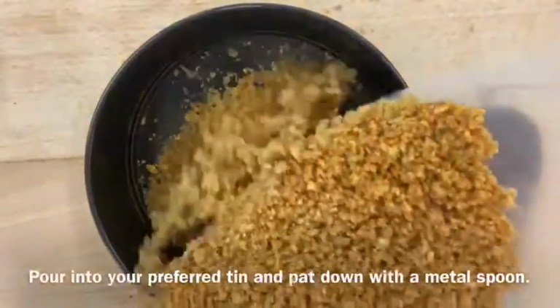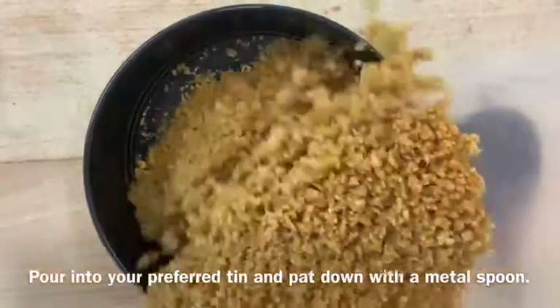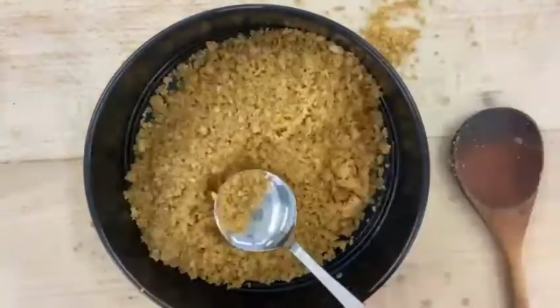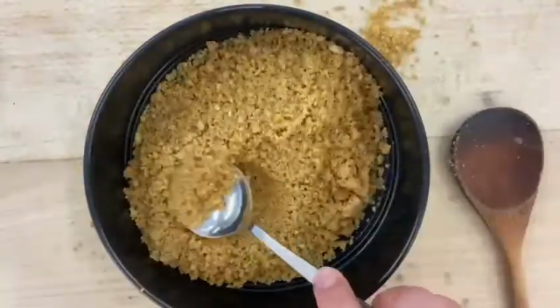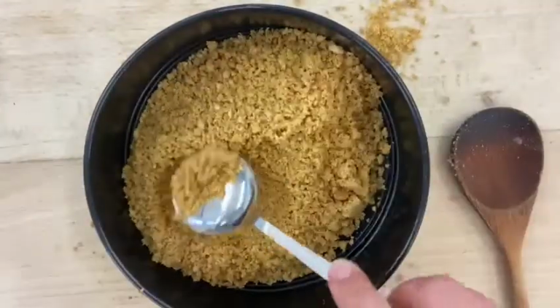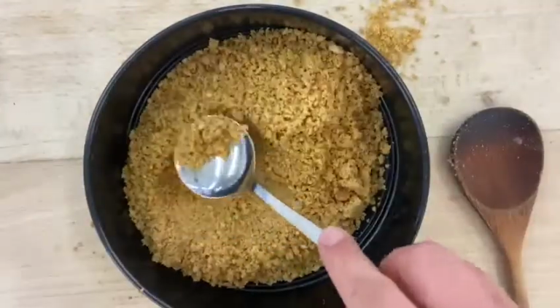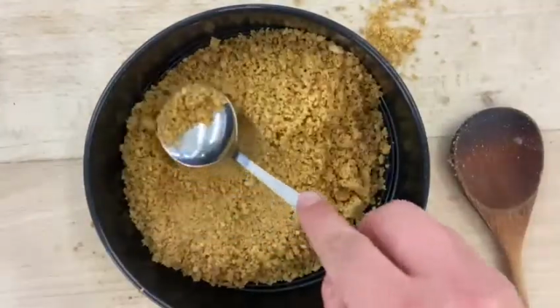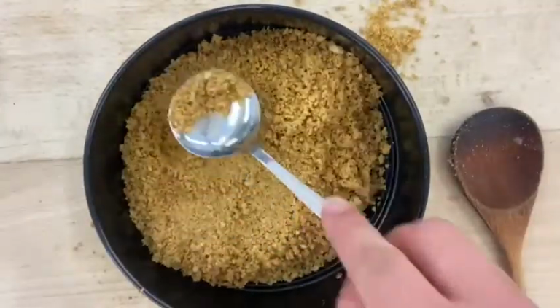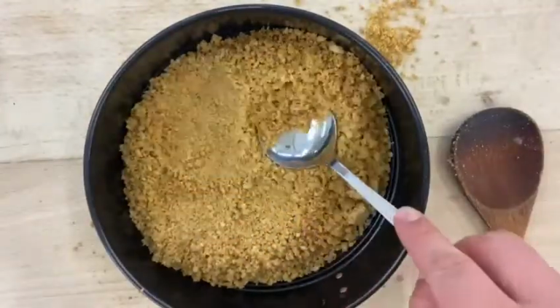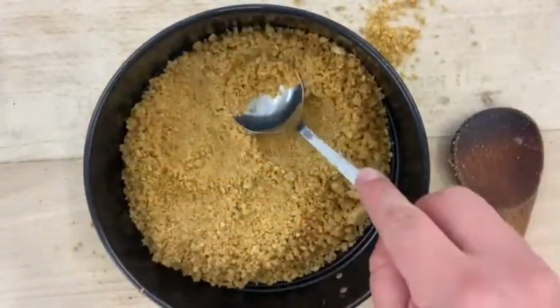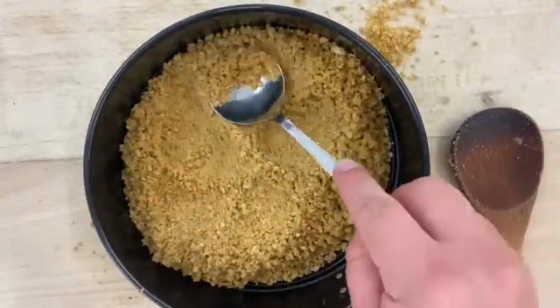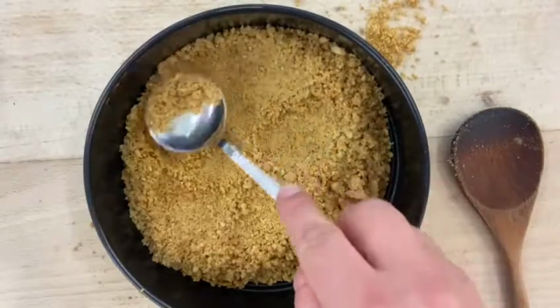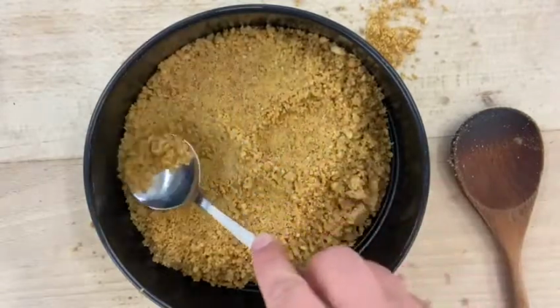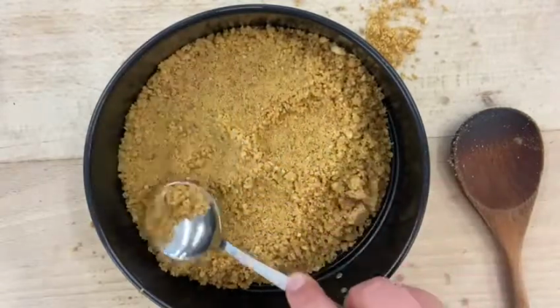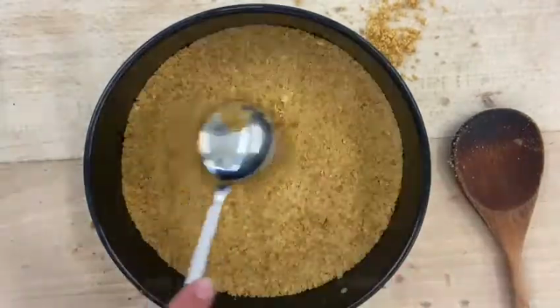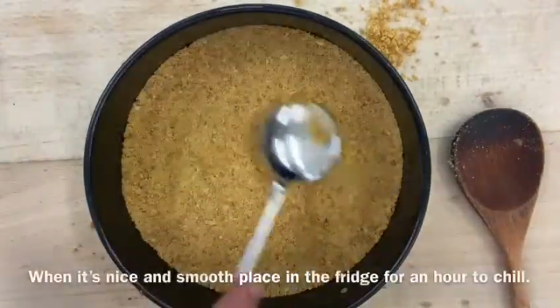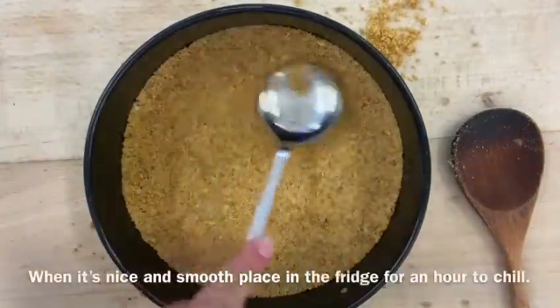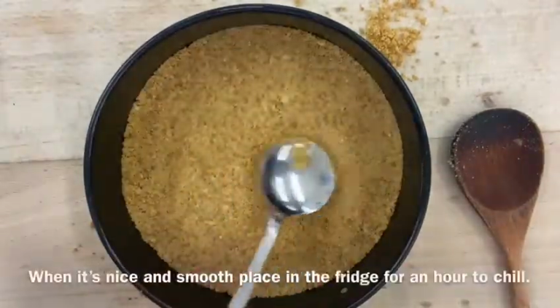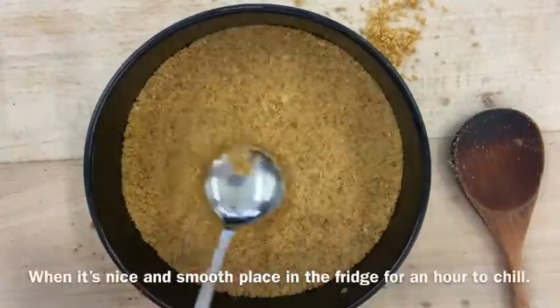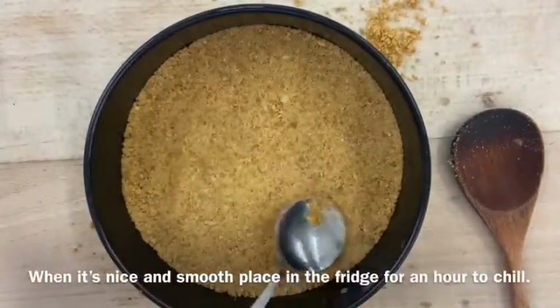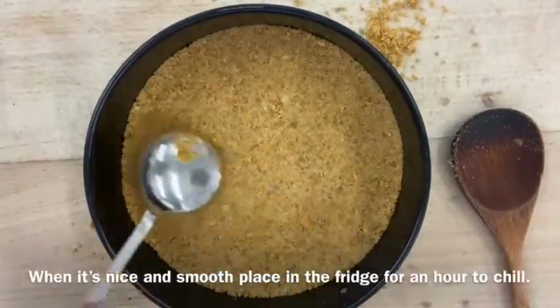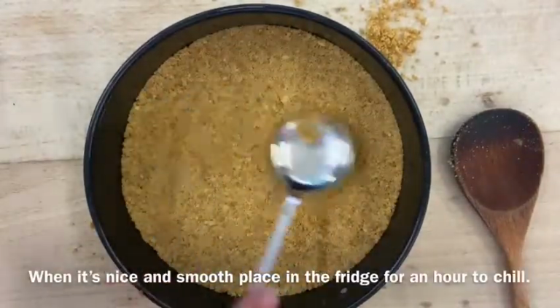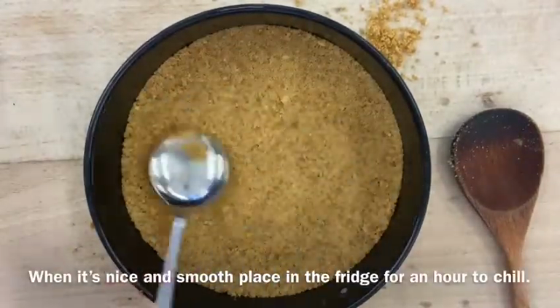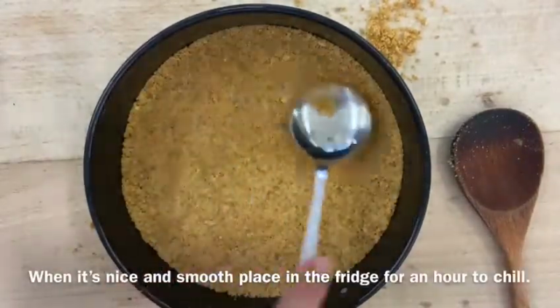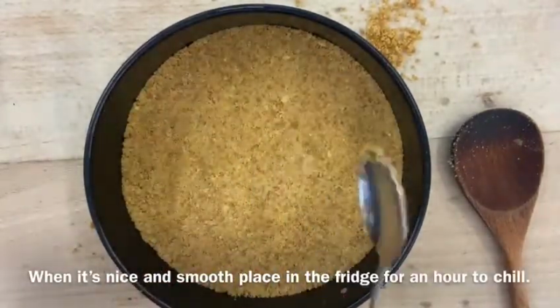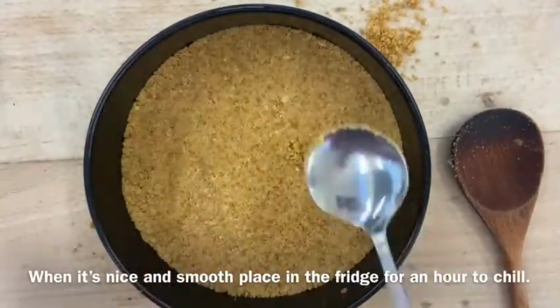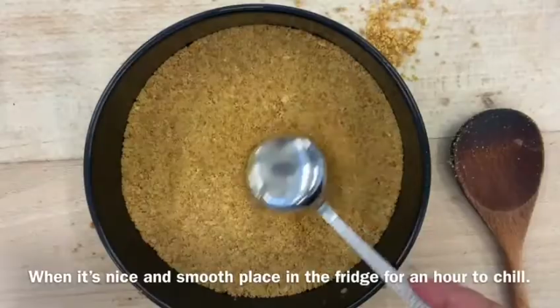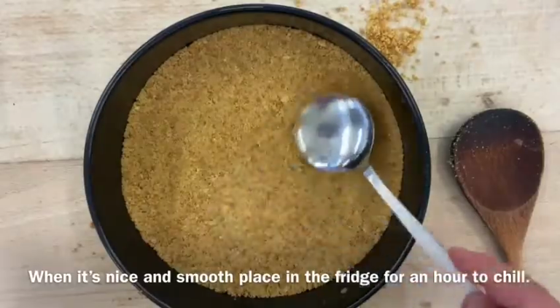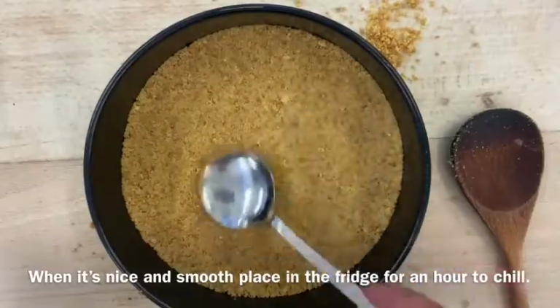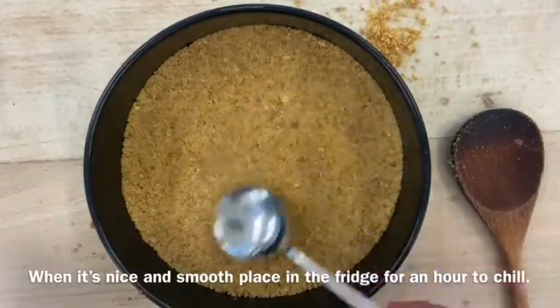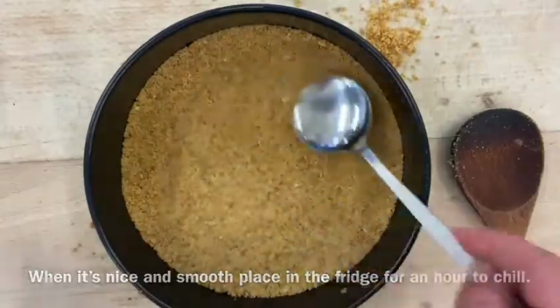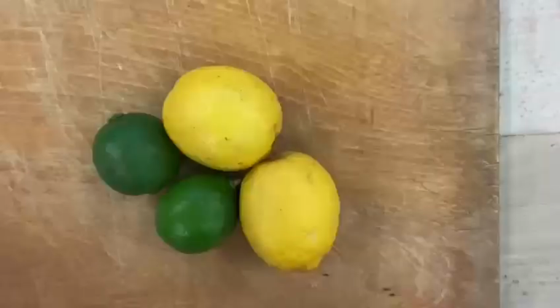Pour it into your preferred tin, press it down with a metal spoon until it's lovely and smooth, and then place it in the fridge for an hour to chill.